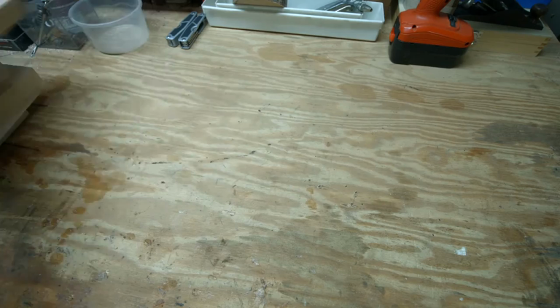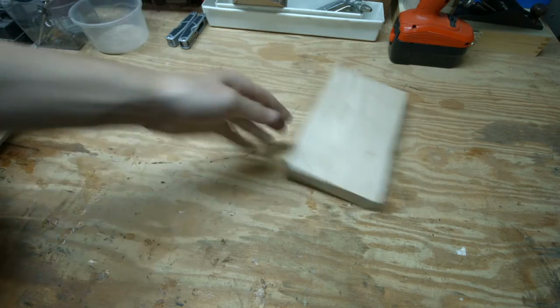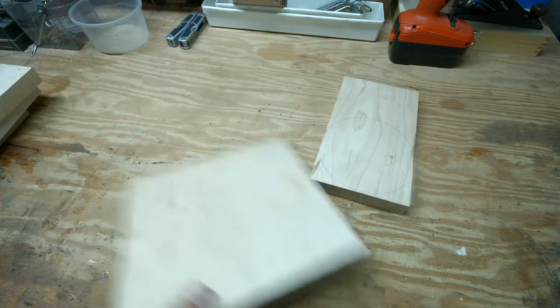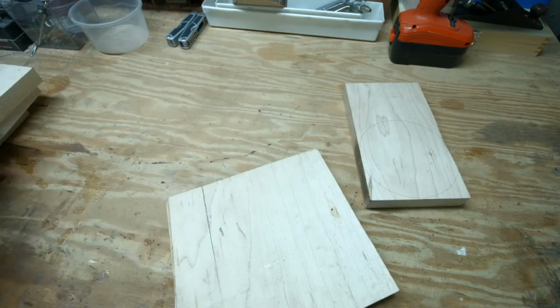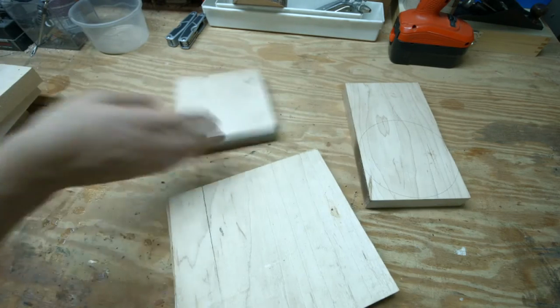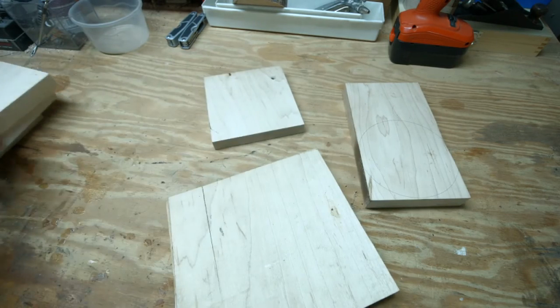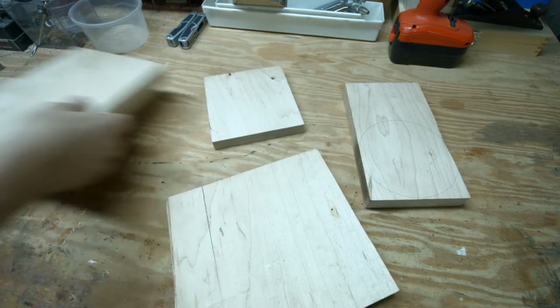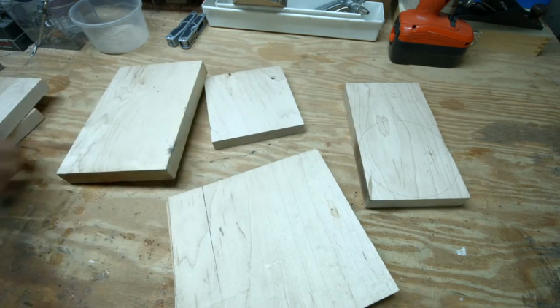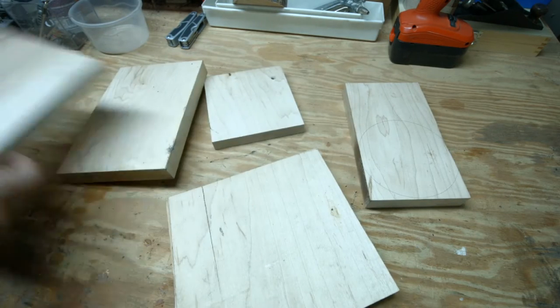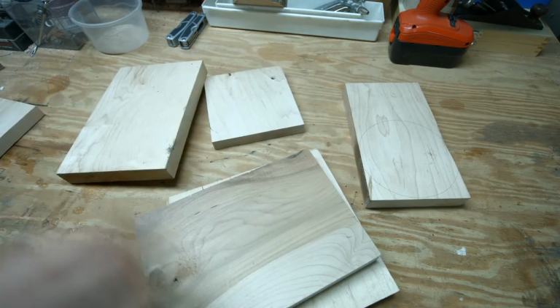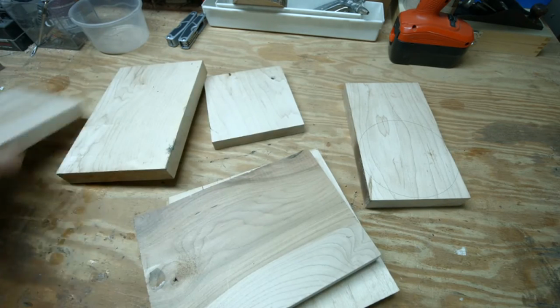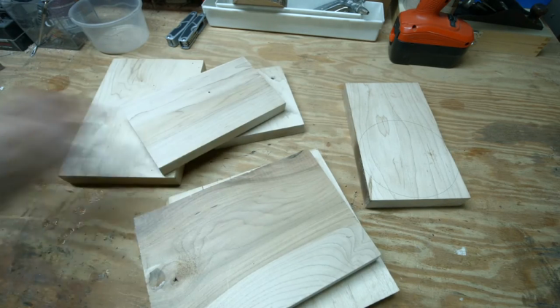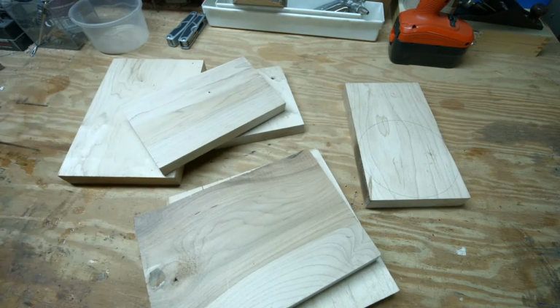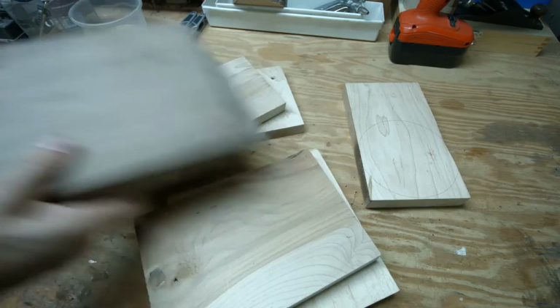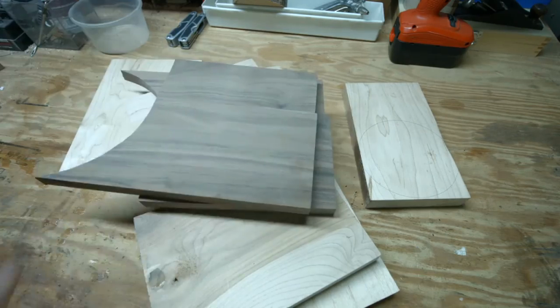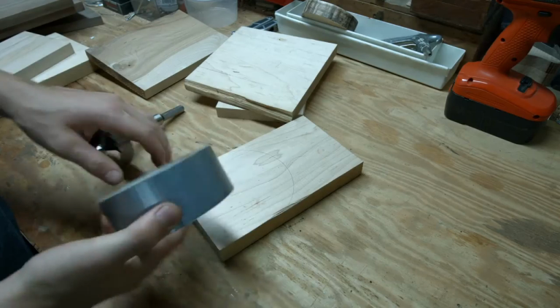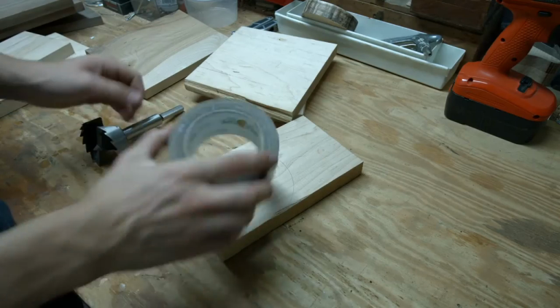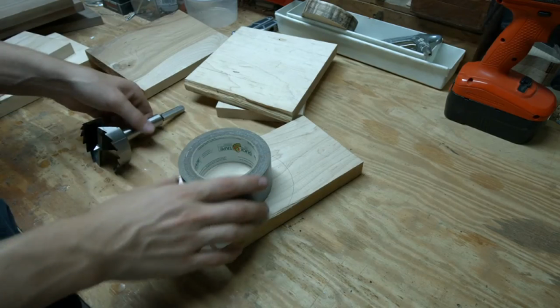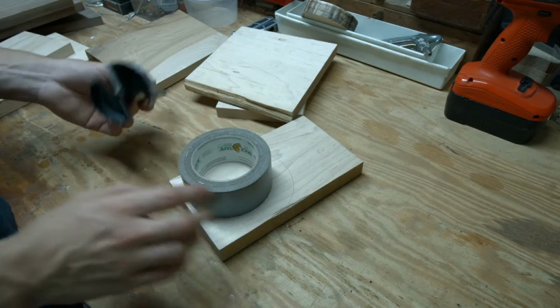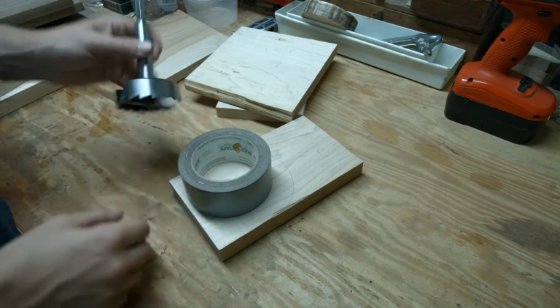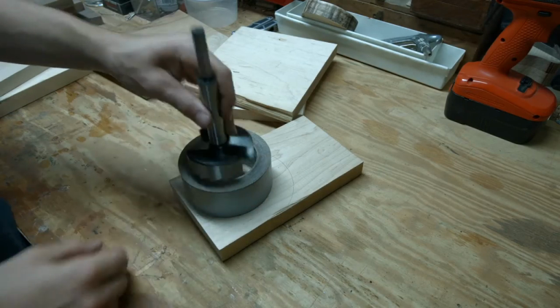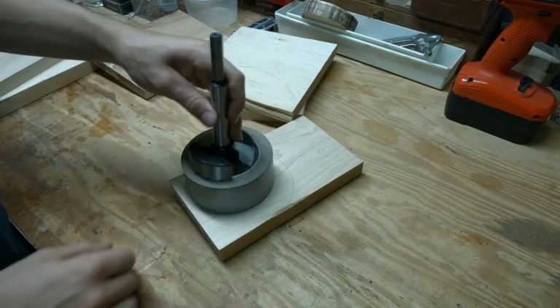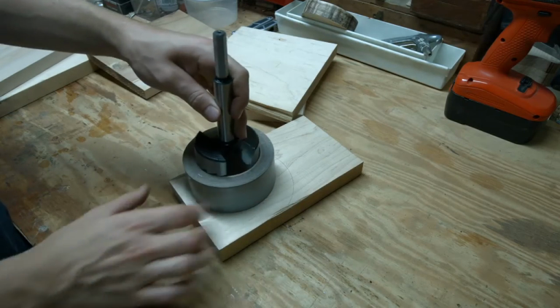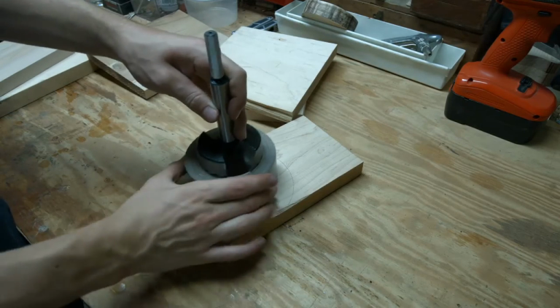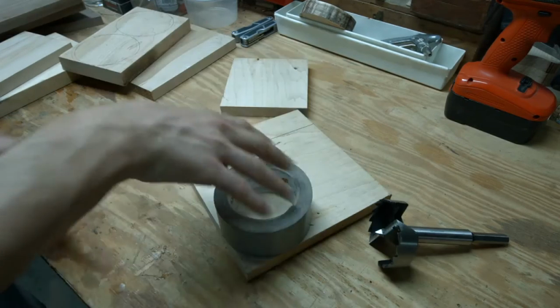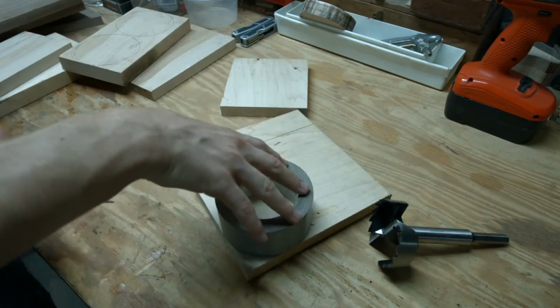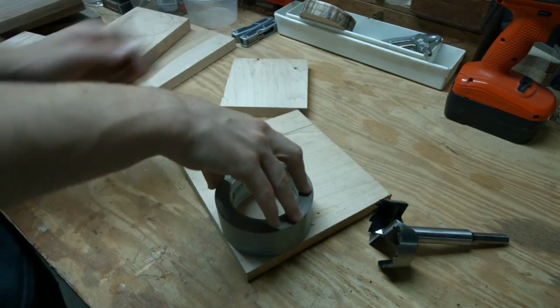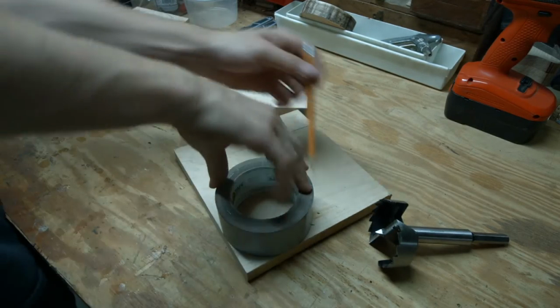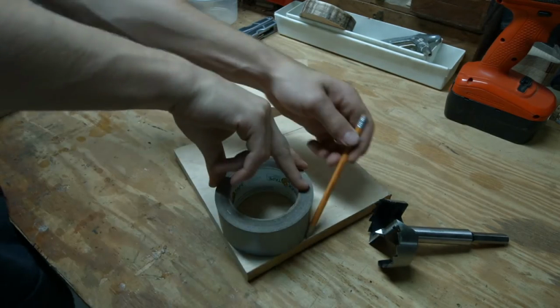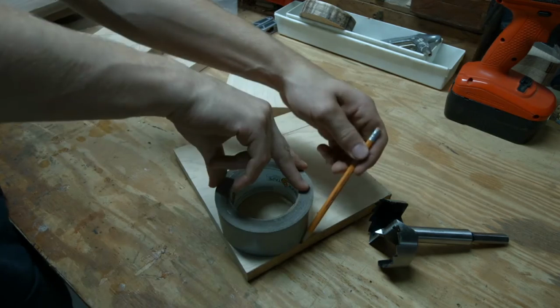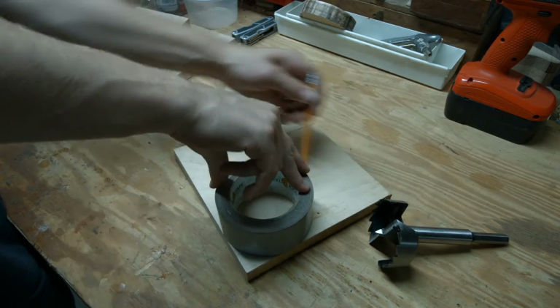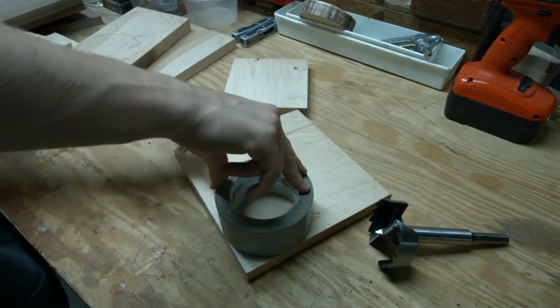I started off by grabbing a few pieces of maple, along with some walnut scraps. I traced a circle big enough to fit my 3 inch Forstner bit in the middle, and copied it onto all of them.